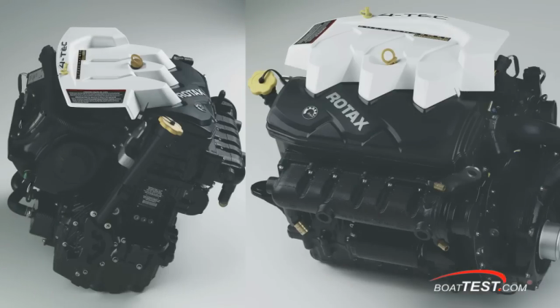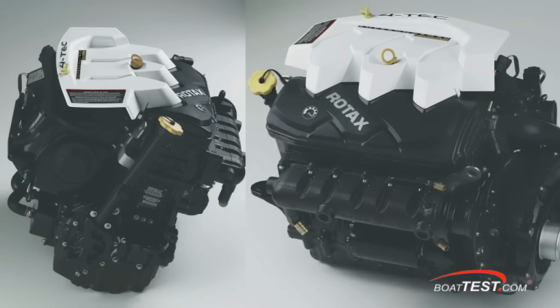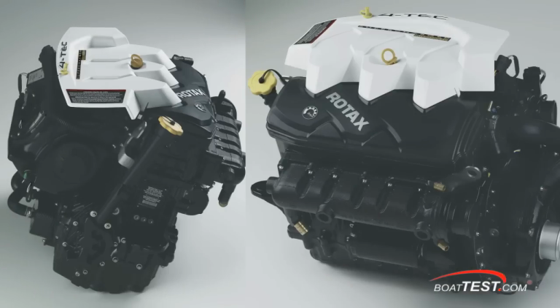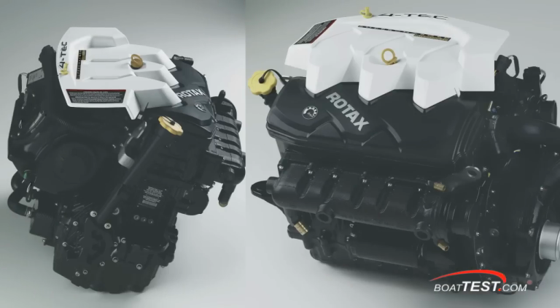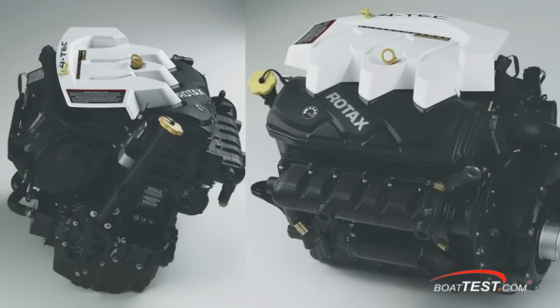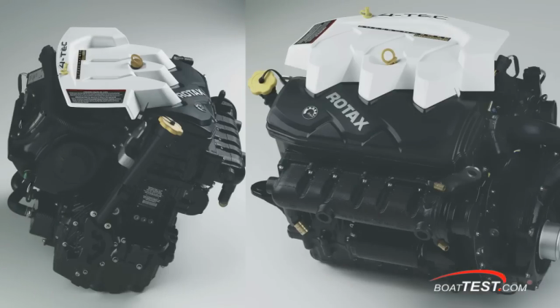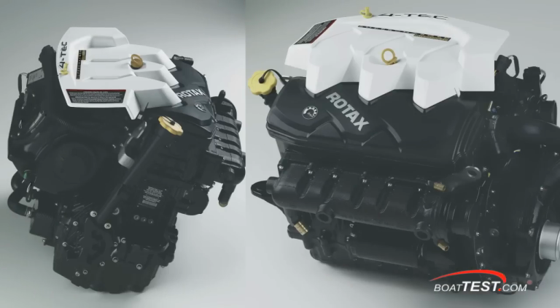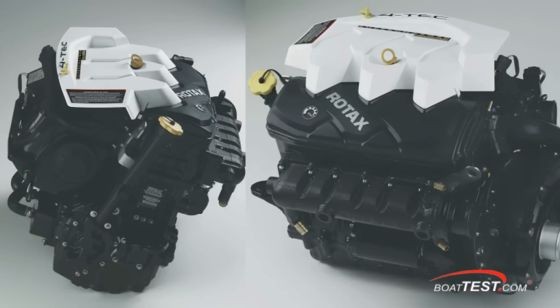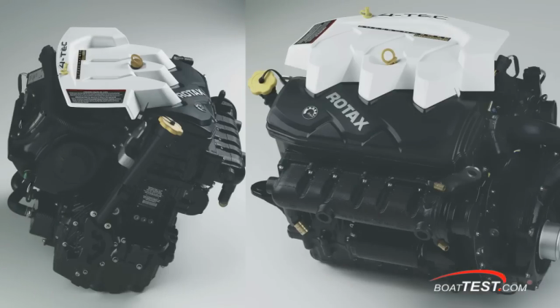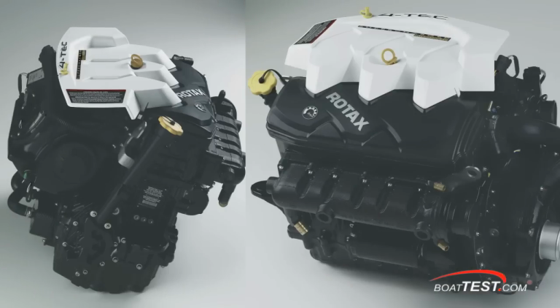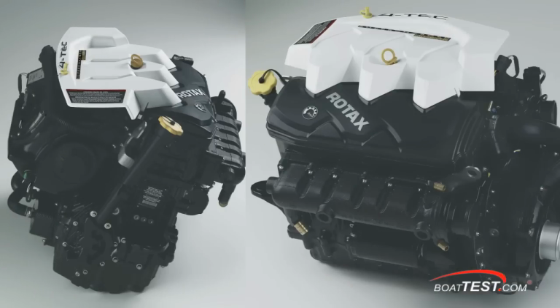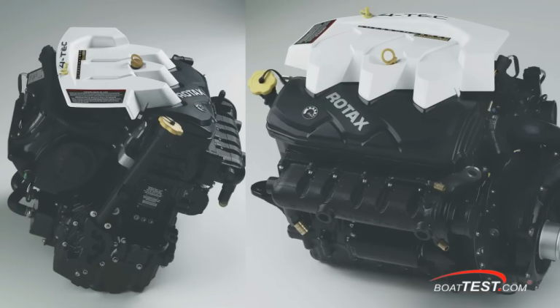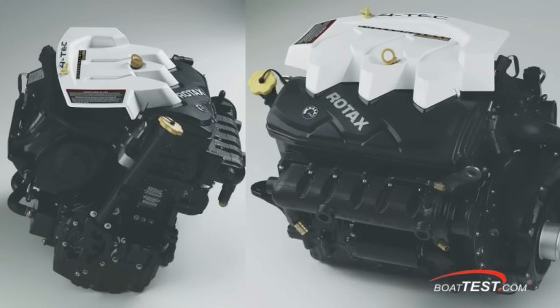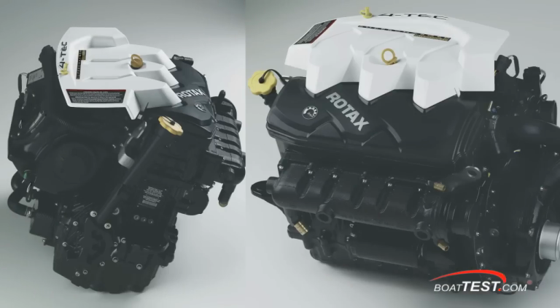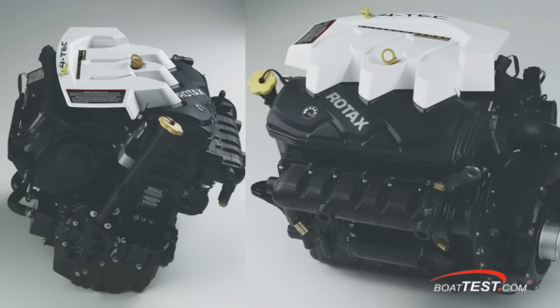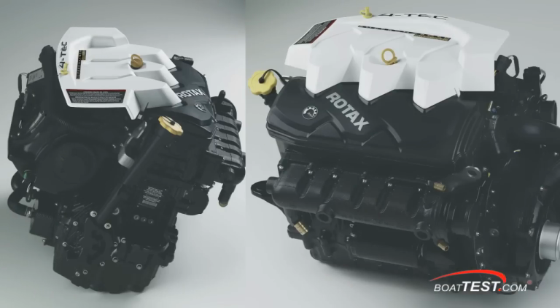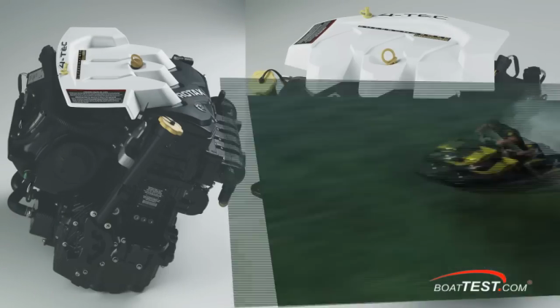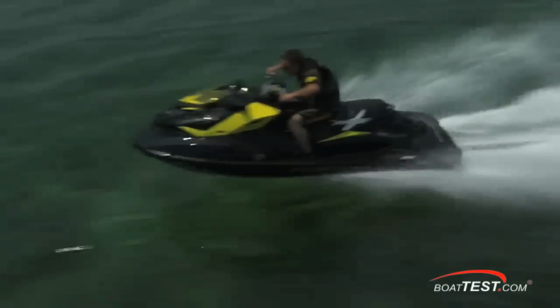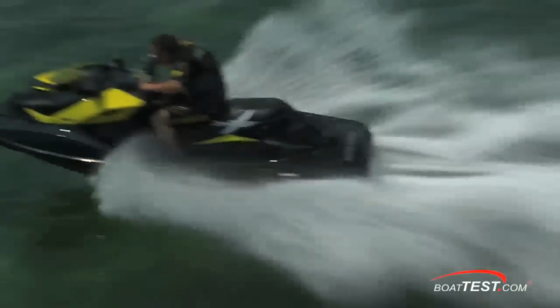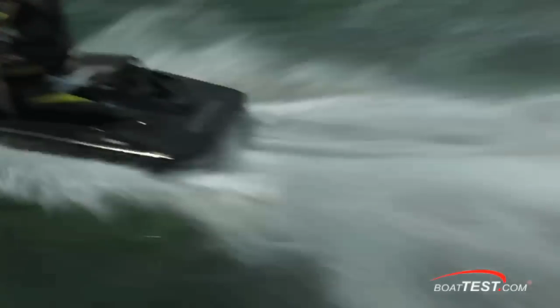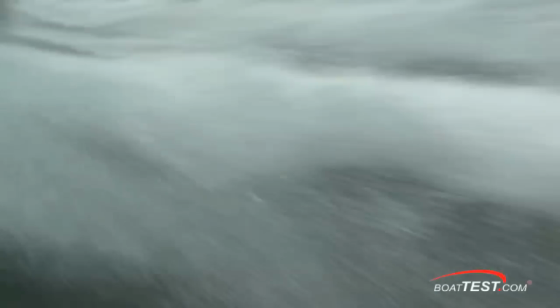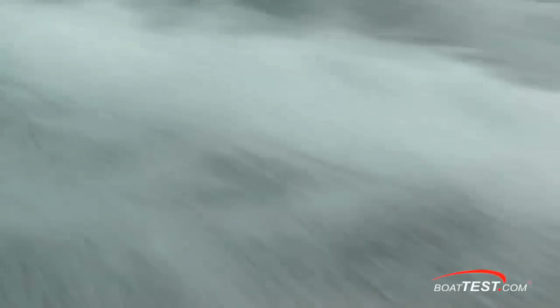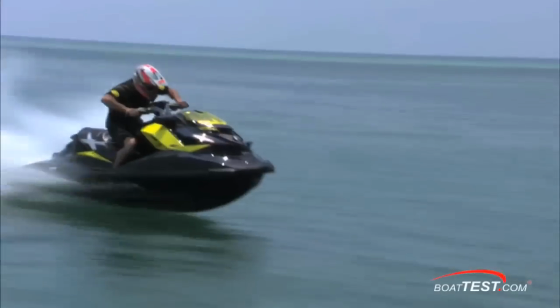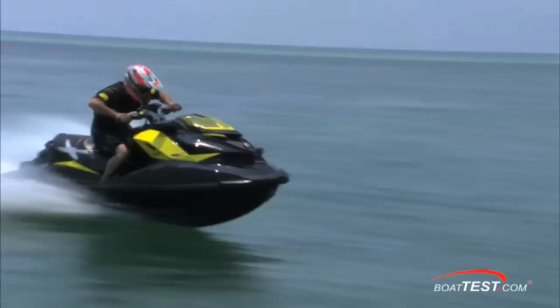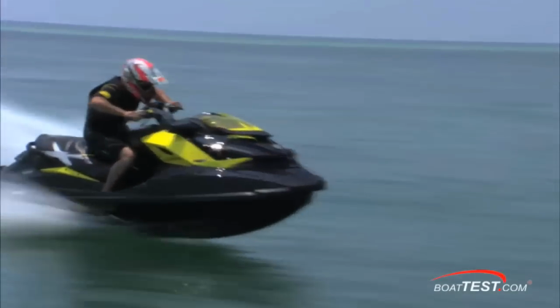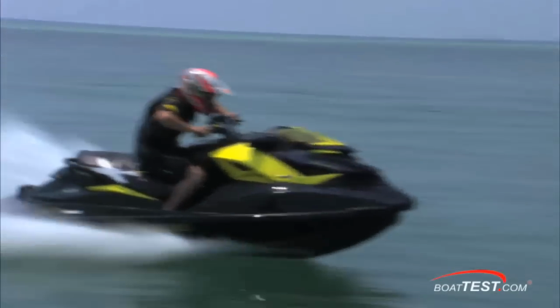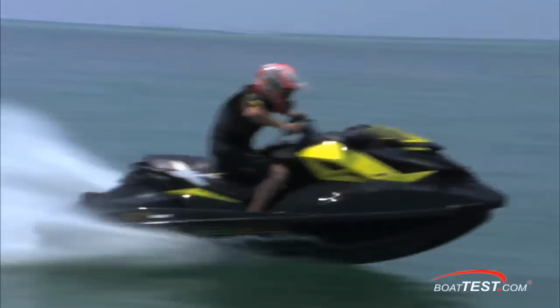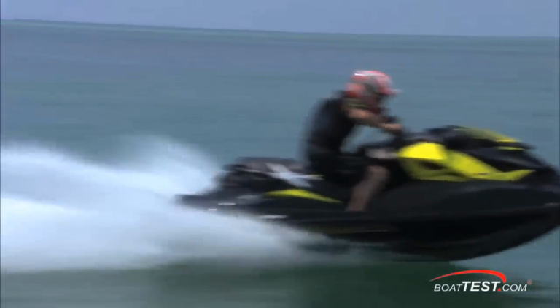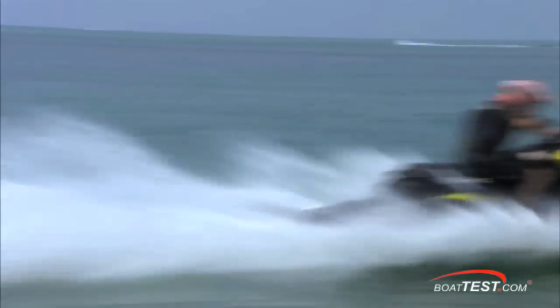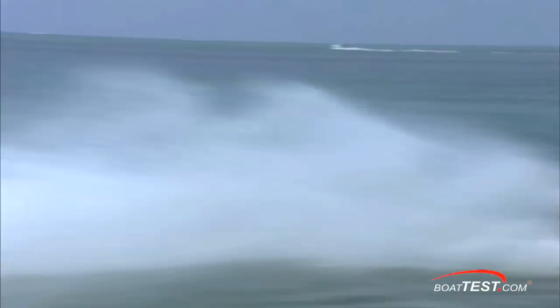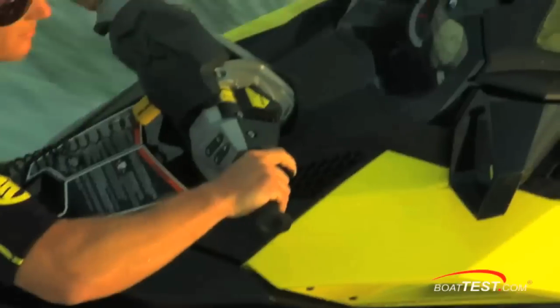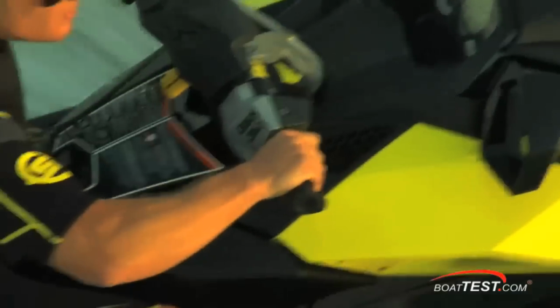And because this engine is digitally controlled, Sea-Doo utilizes the intelligent throttle control system that allows you to dial in specific parameters in multiple modes to get just the kind of operation you desire.